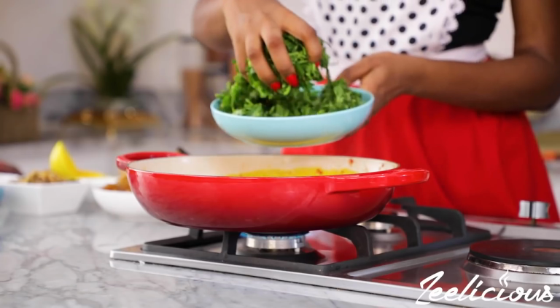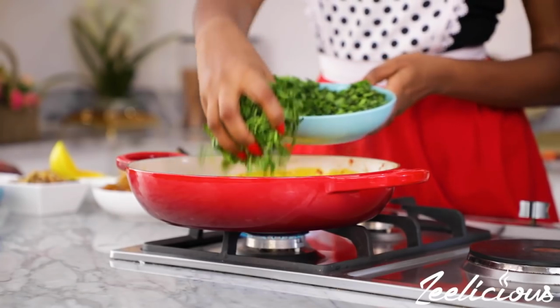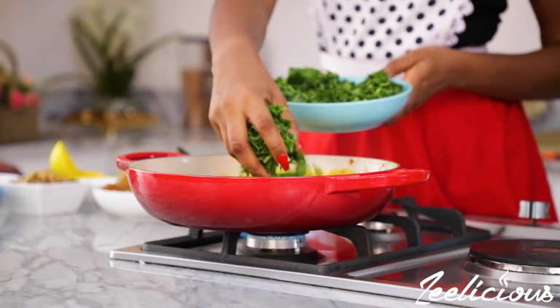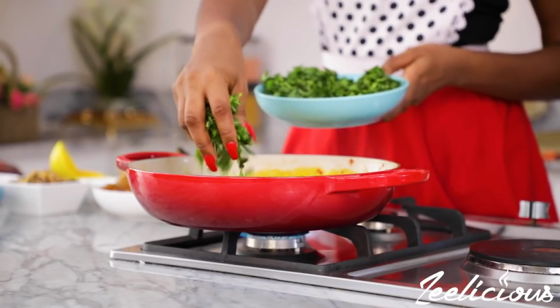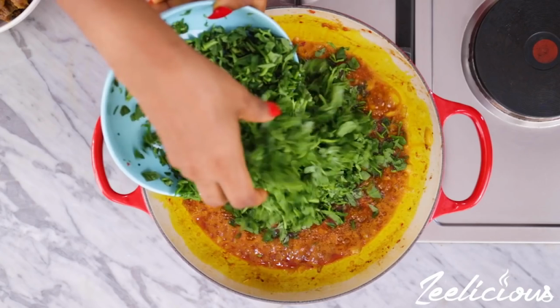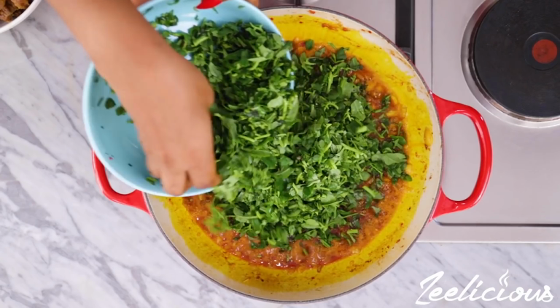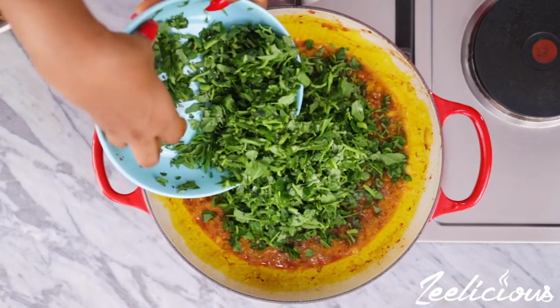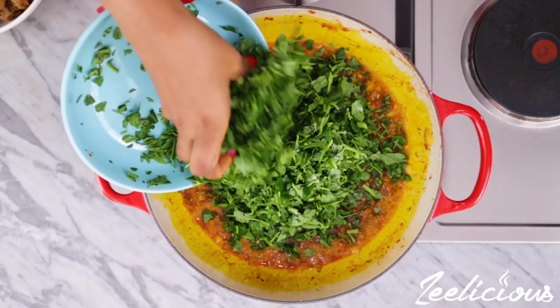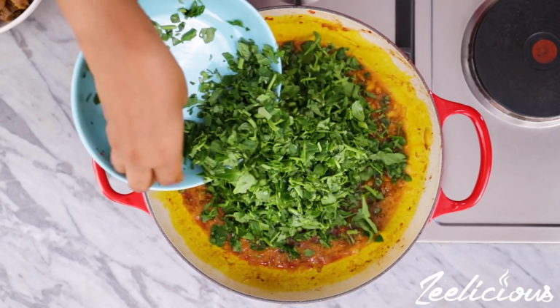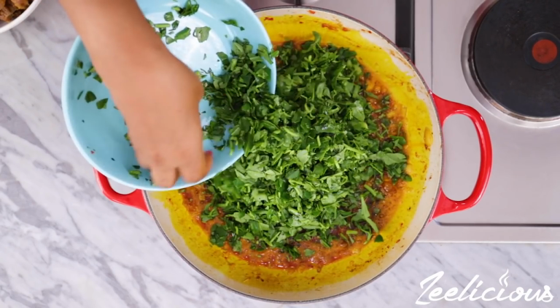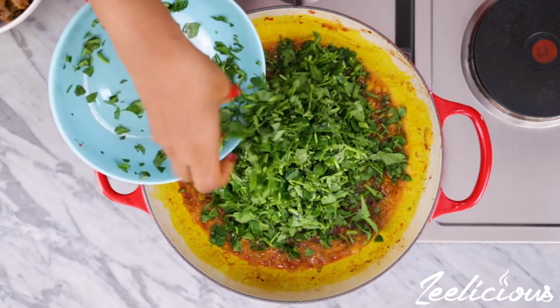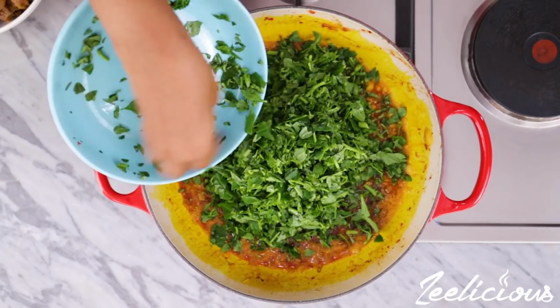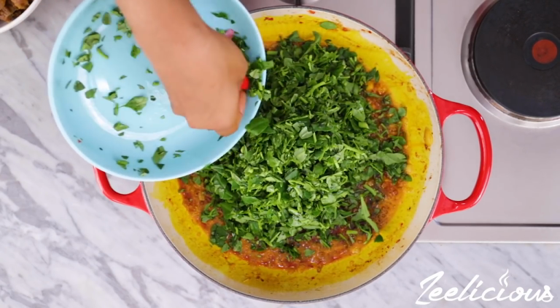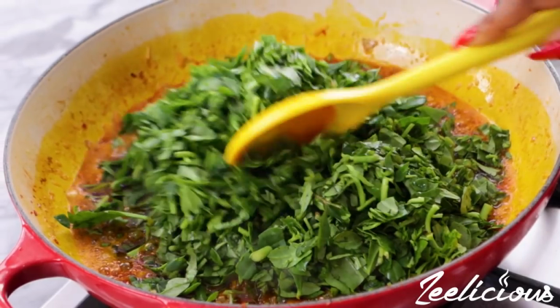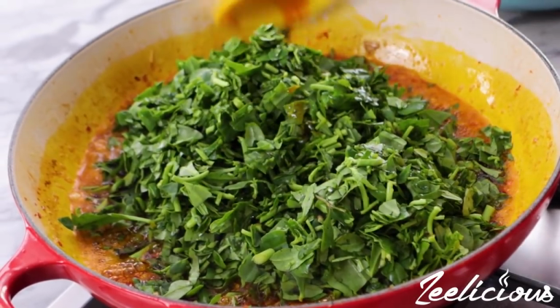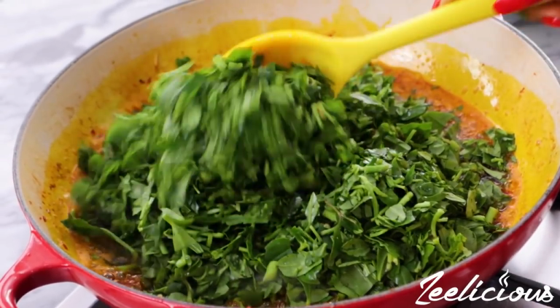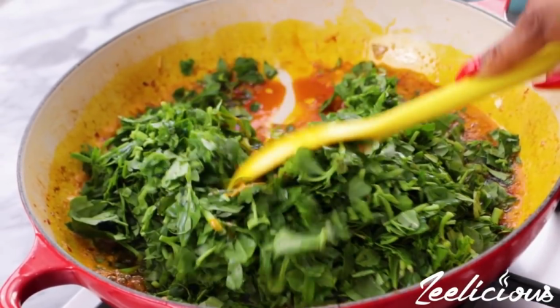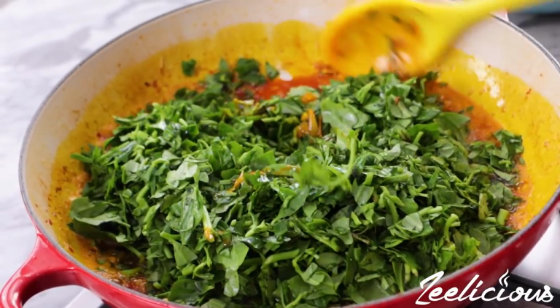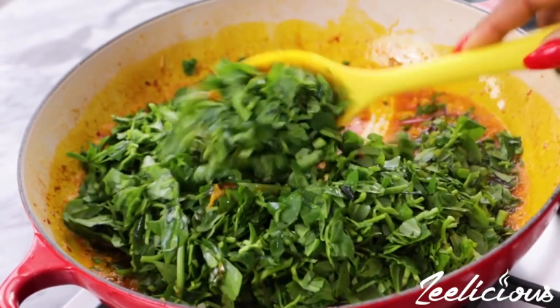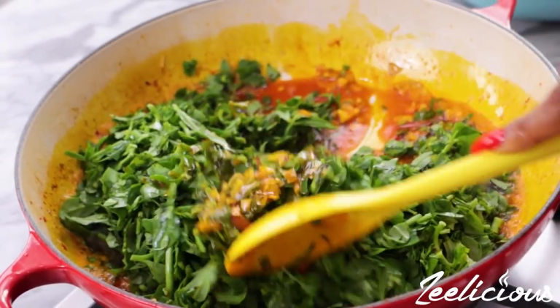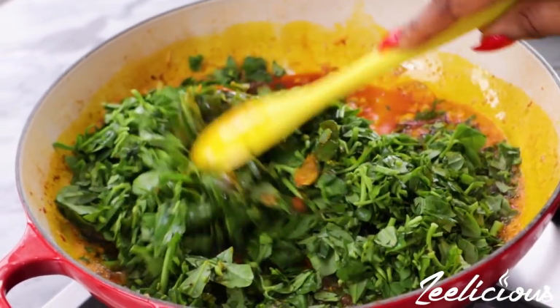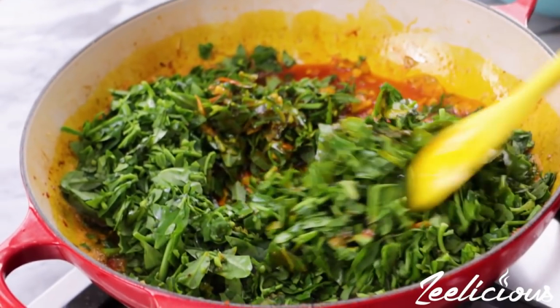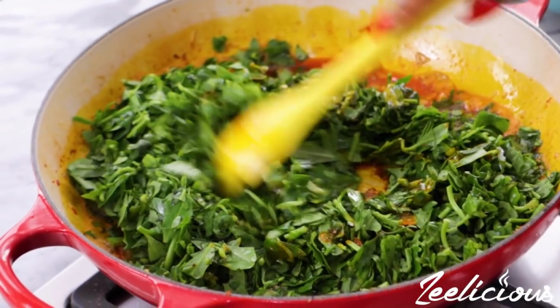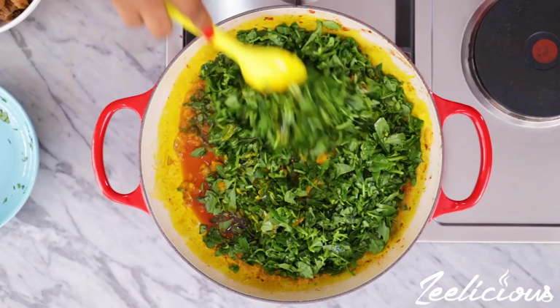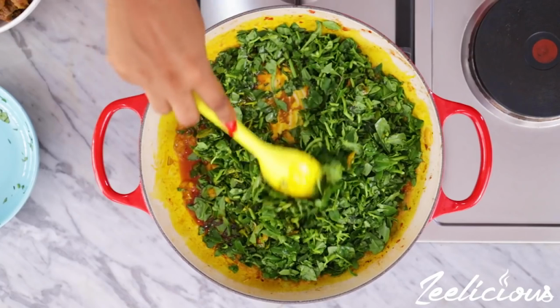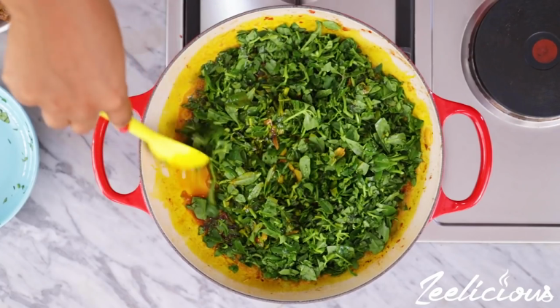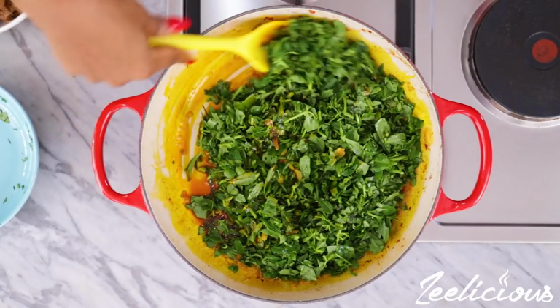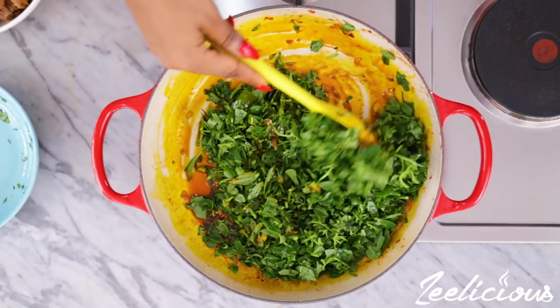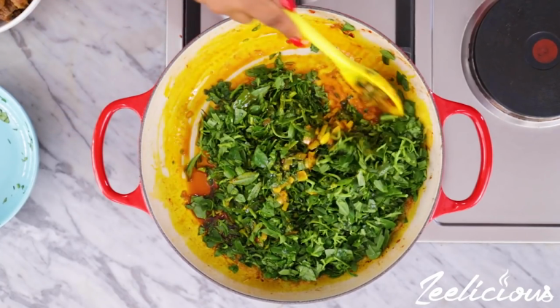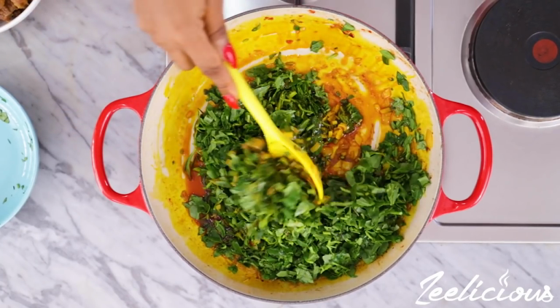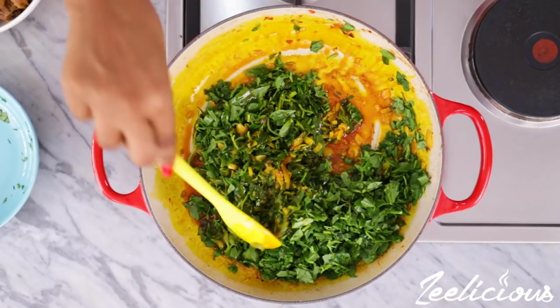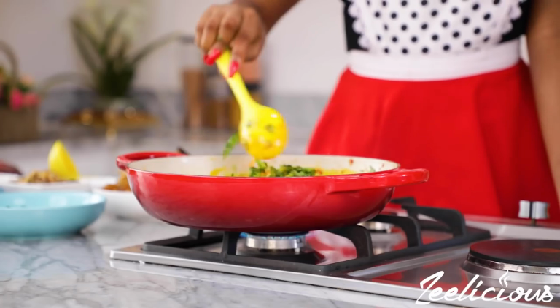Afterwards, add the water leaves, mix to combine, and then leave to simmer for three to four minutes, stirring occasionally, until the water leaves release all of their liquid and have dried out slightly.